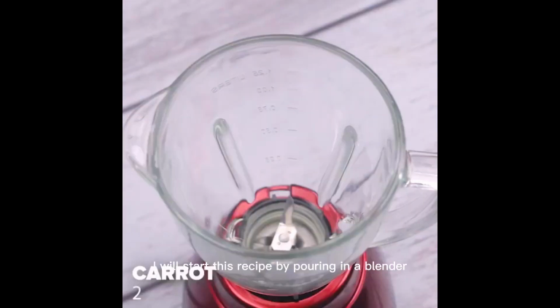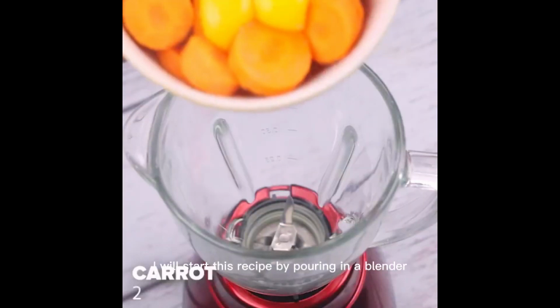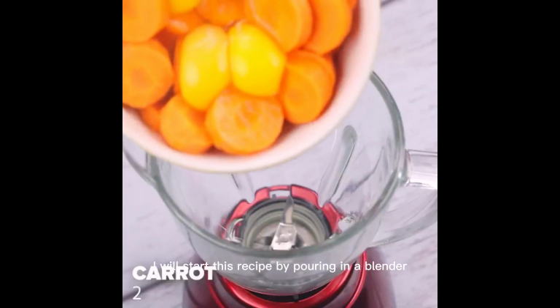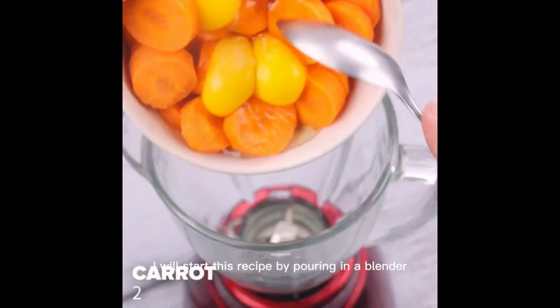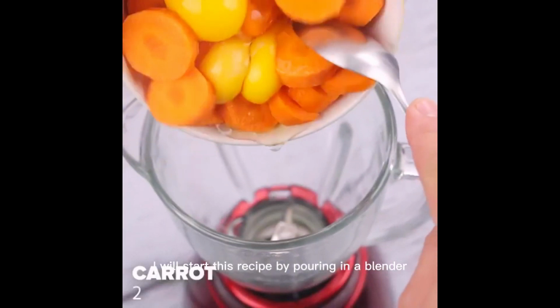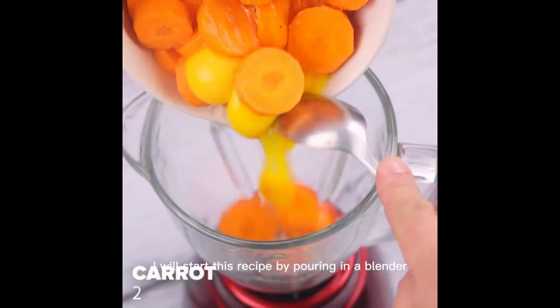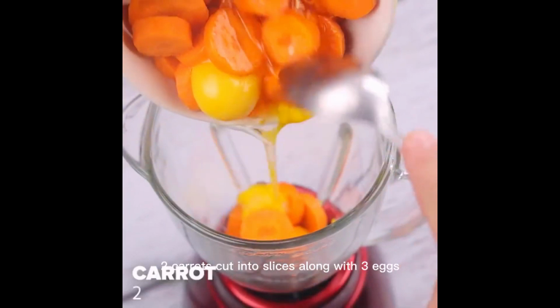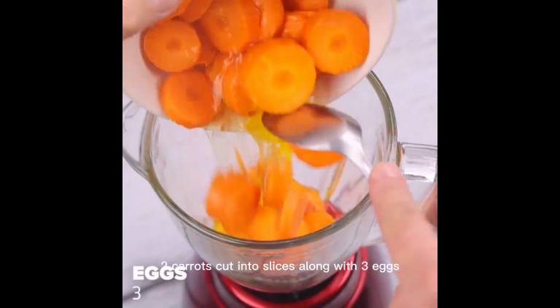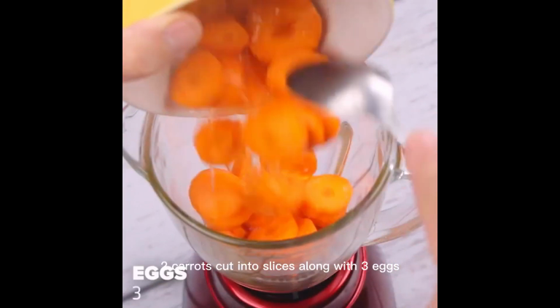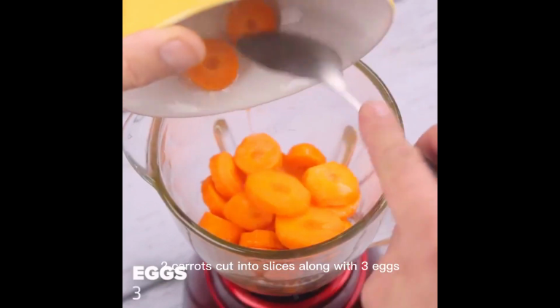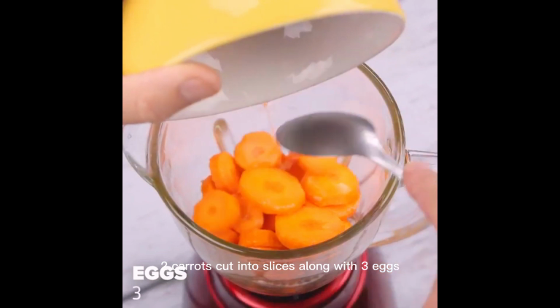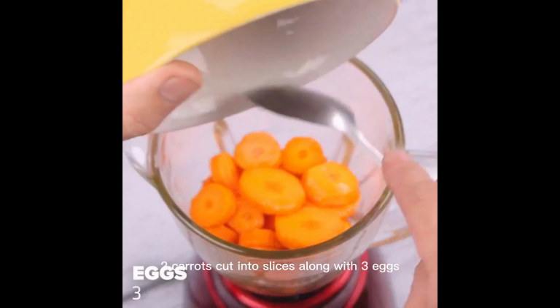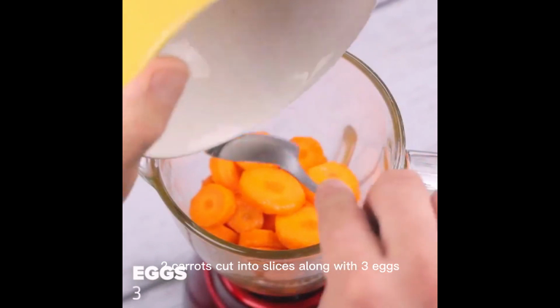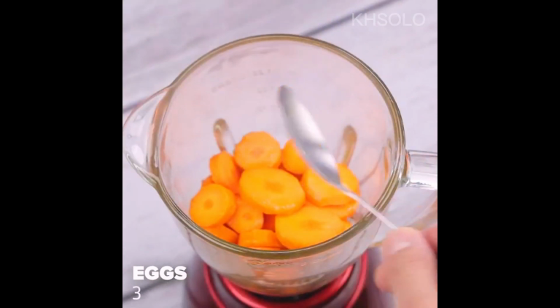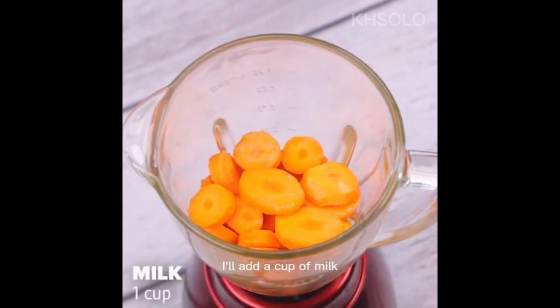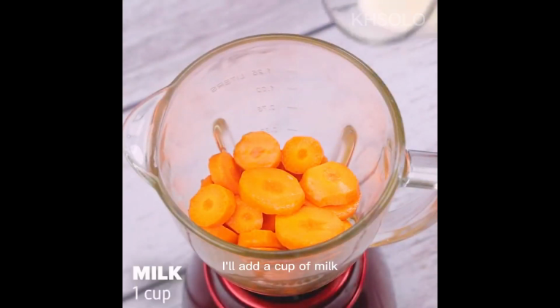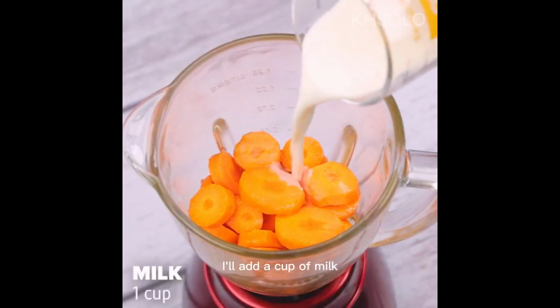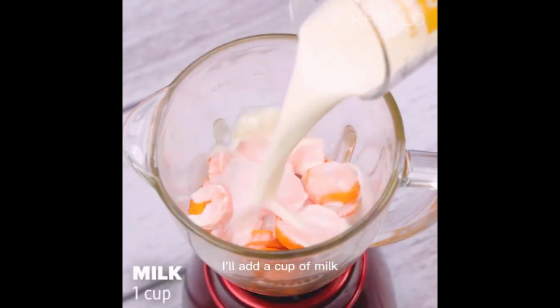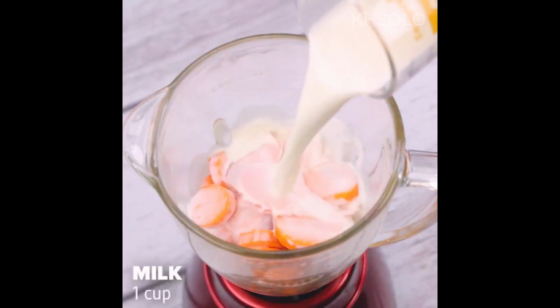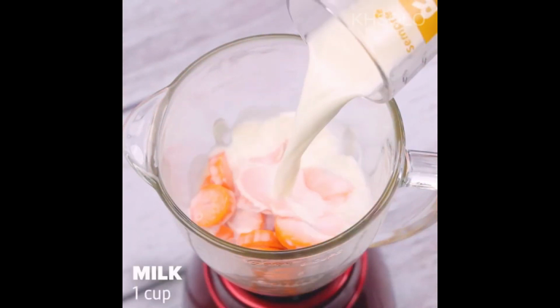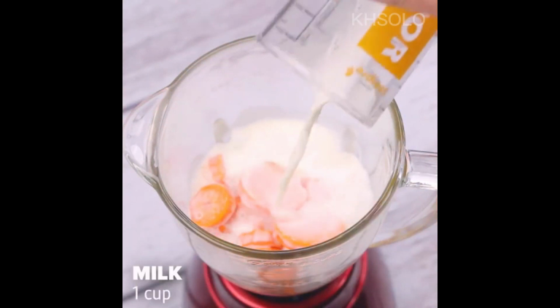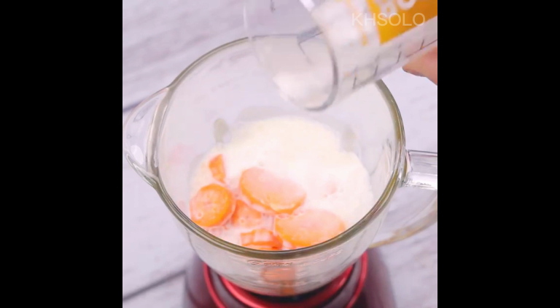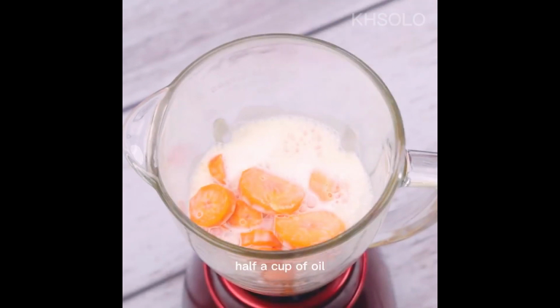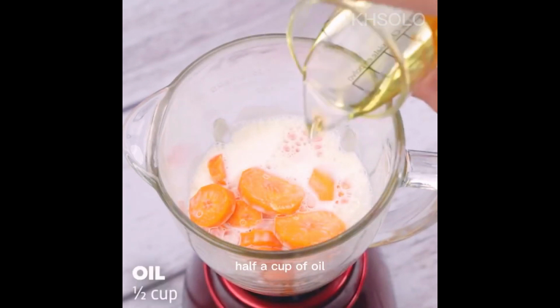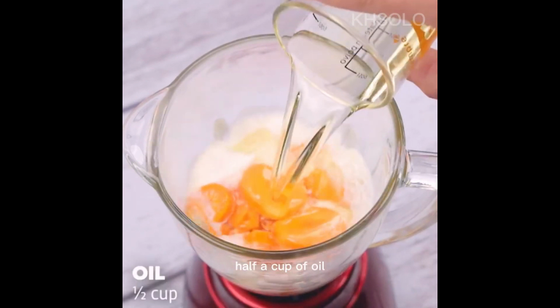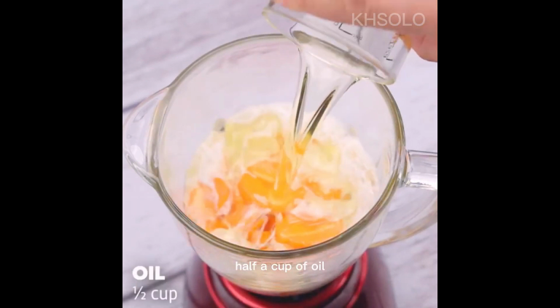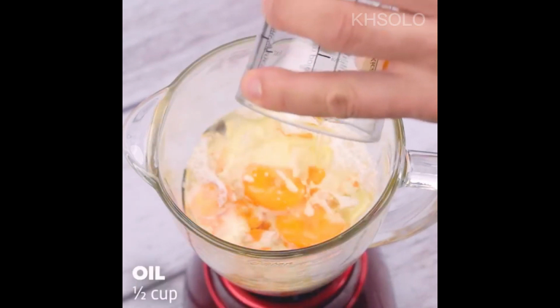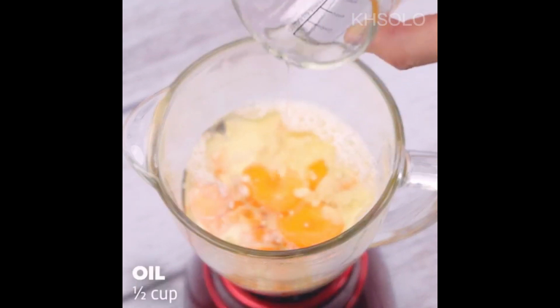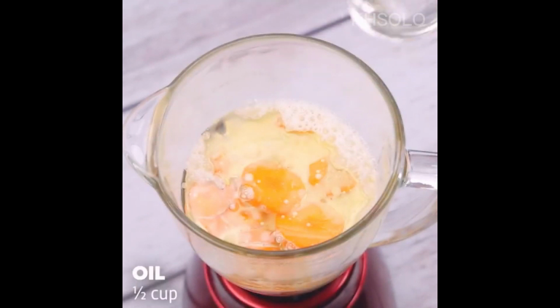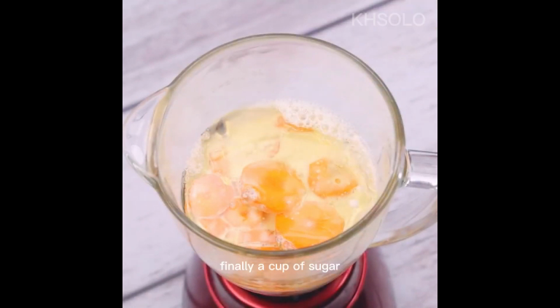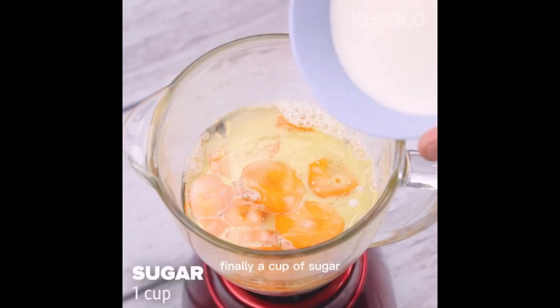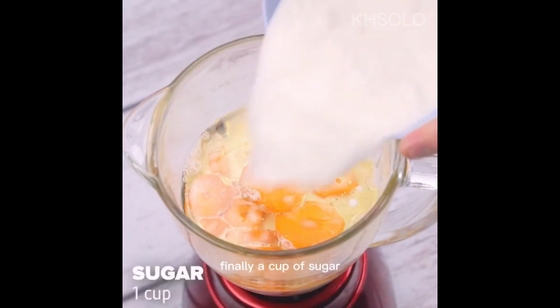I will start this recipe by pouring into a blender two carrots cut into slices, along with three eggs. I'll add a cup of milk, half a cup of oil, and finally a cup of sugar.